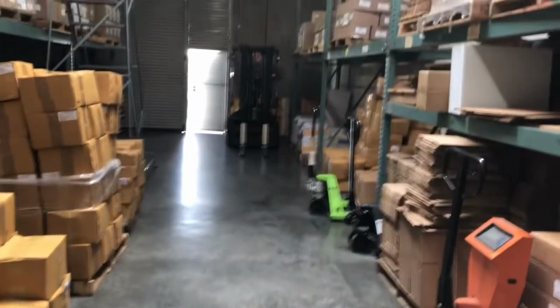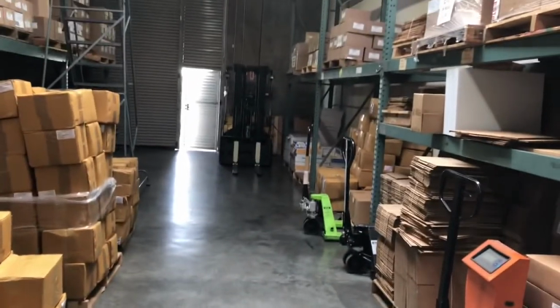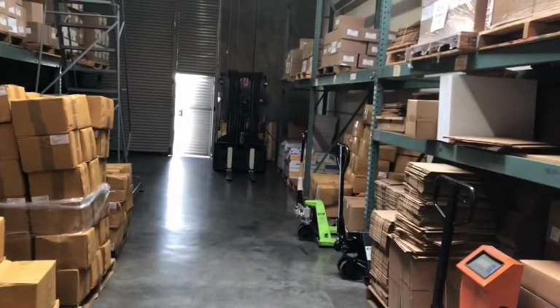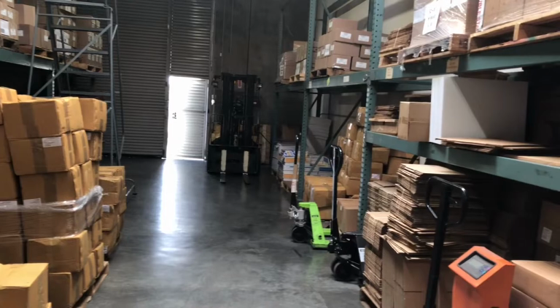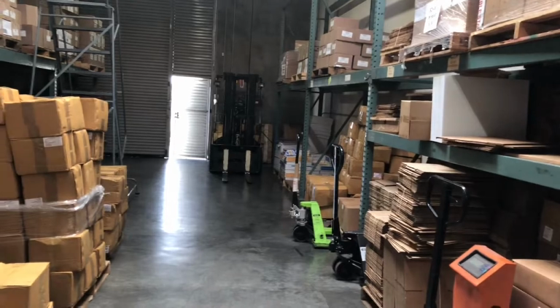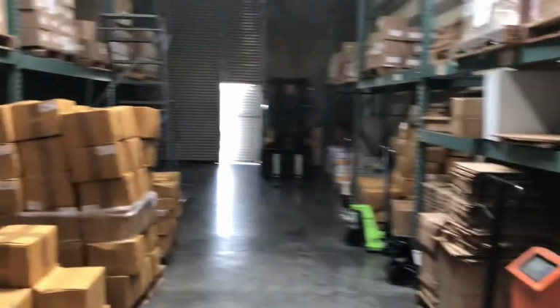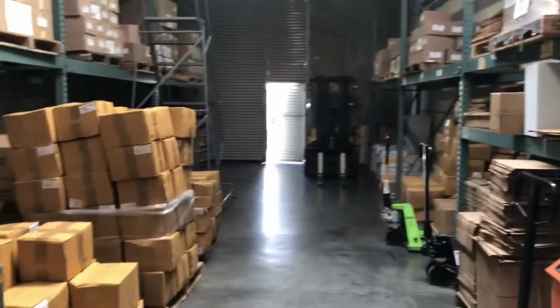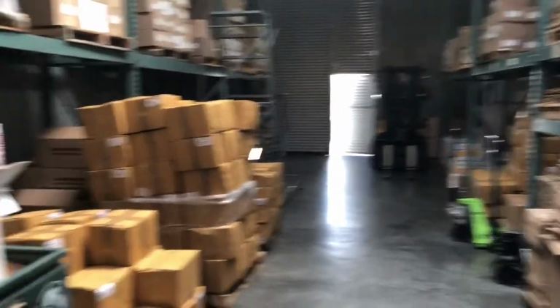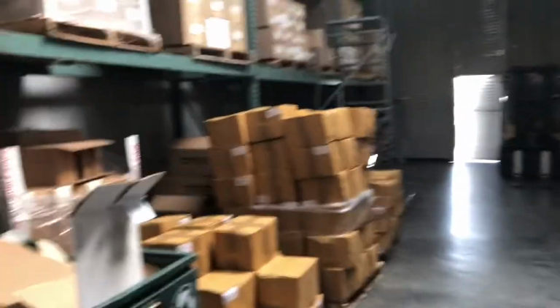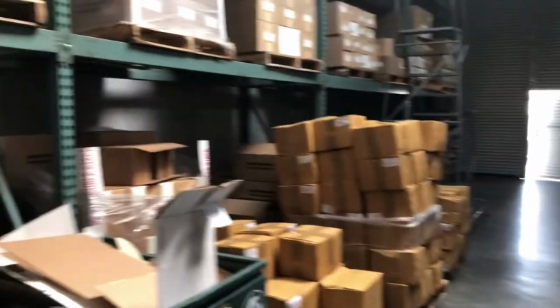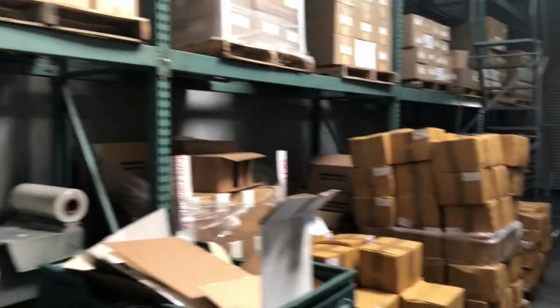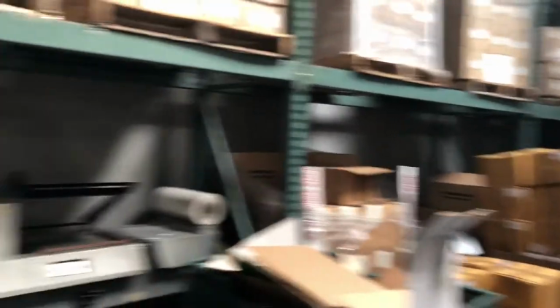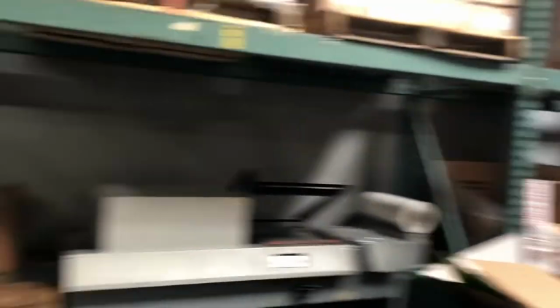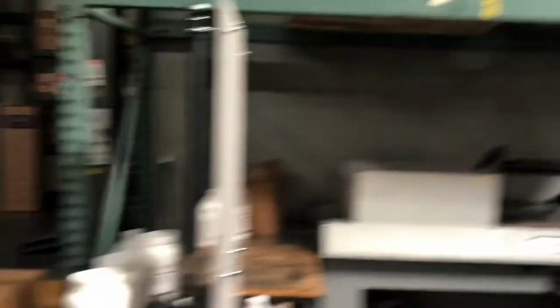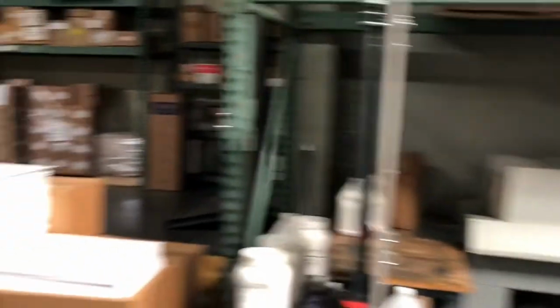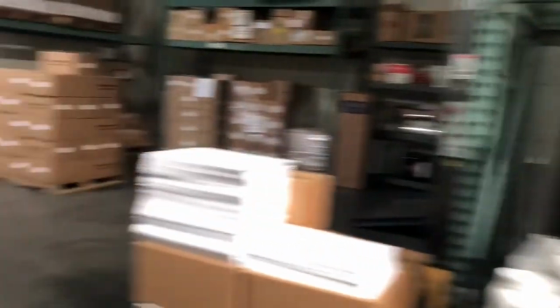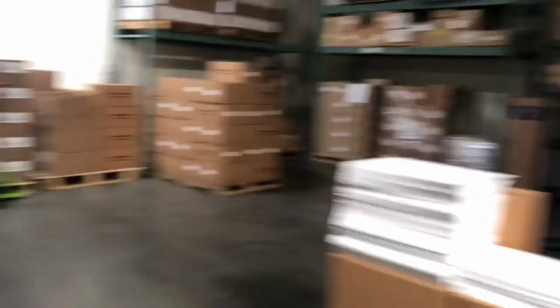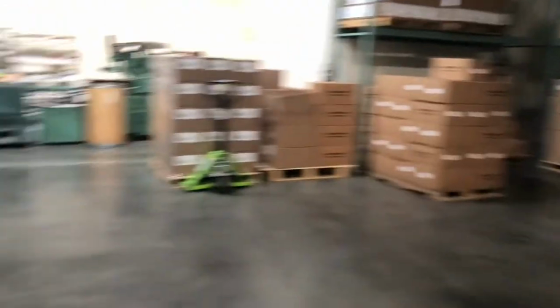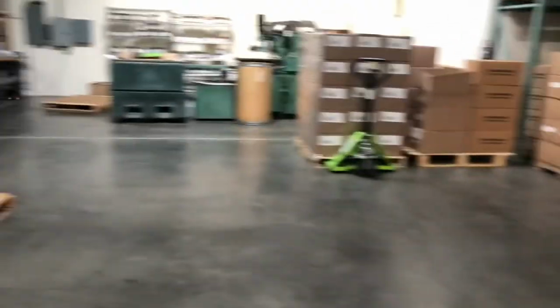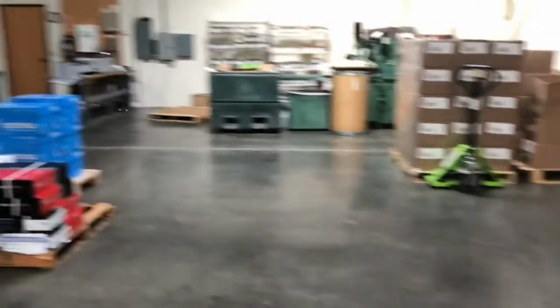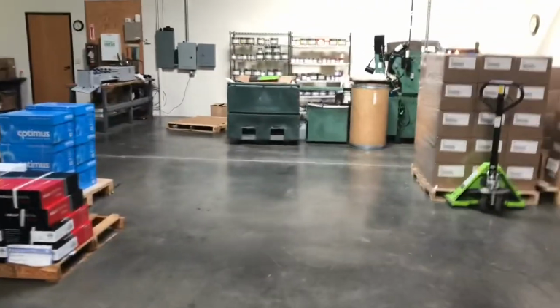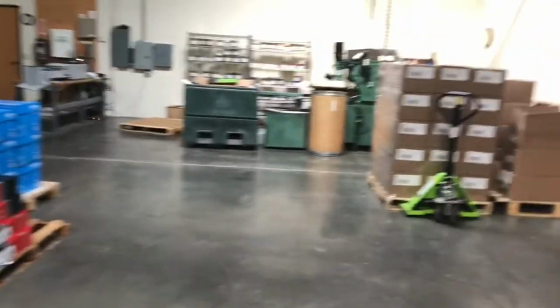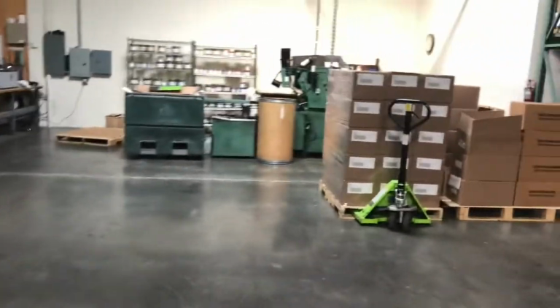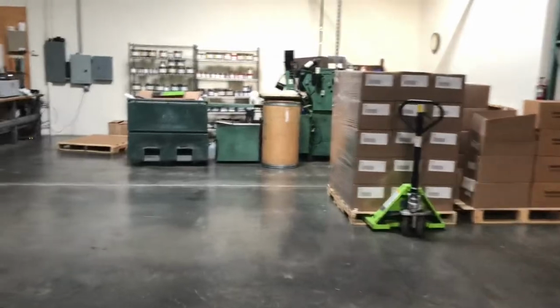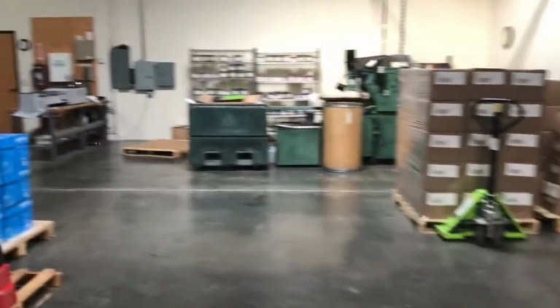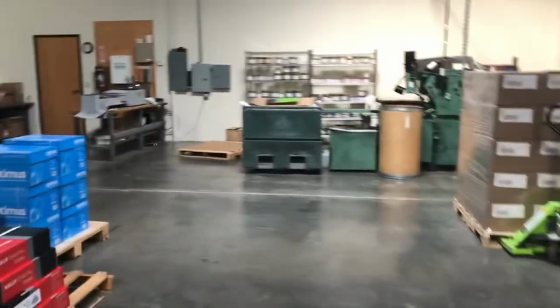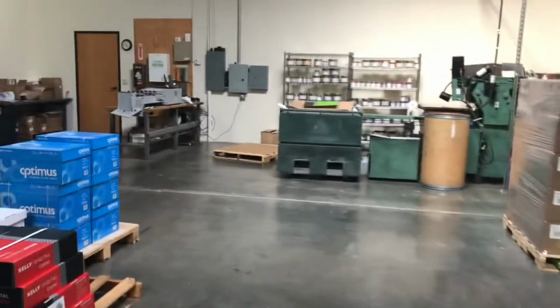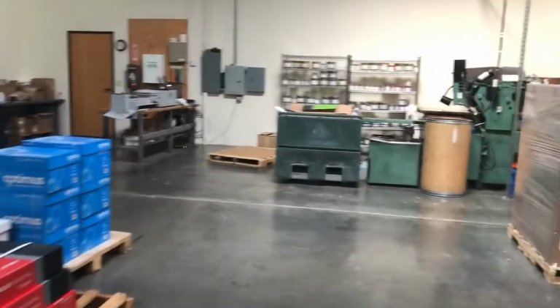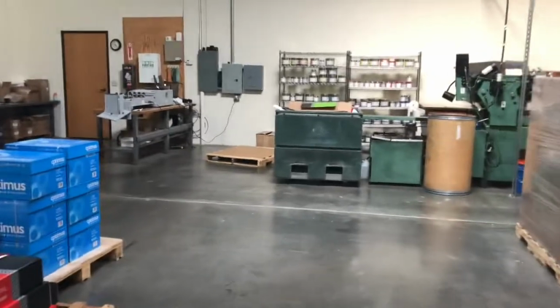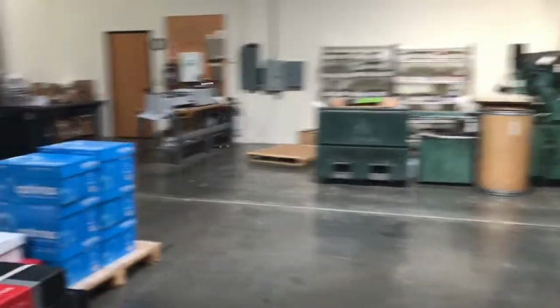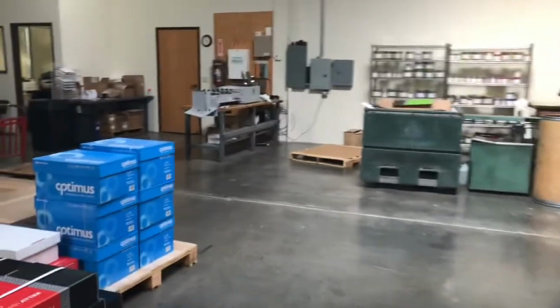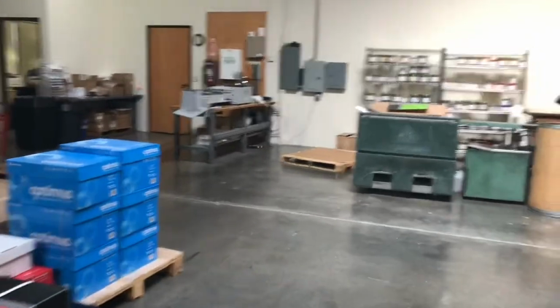Forklift in the back, and that's about it. That's the shop tour. So that's my work — CEC Print Solutions.